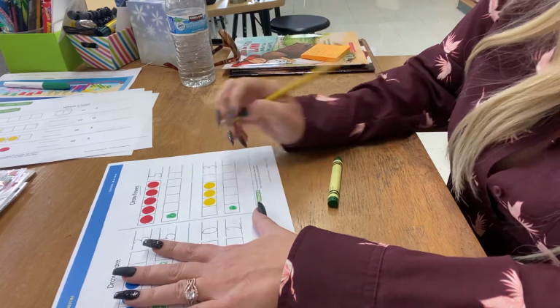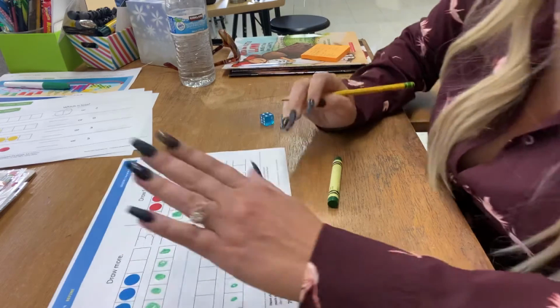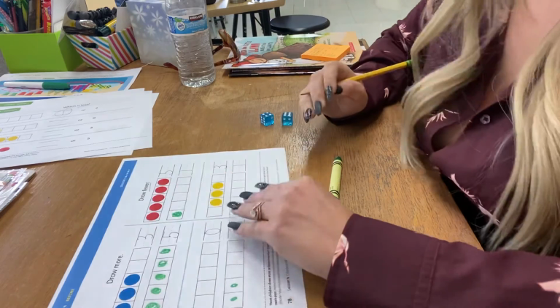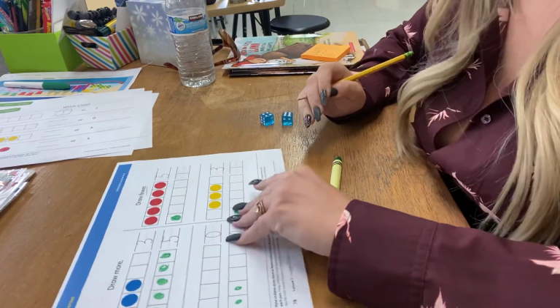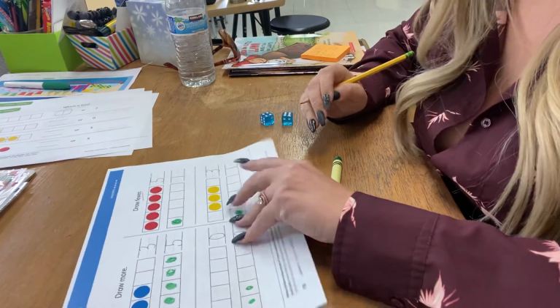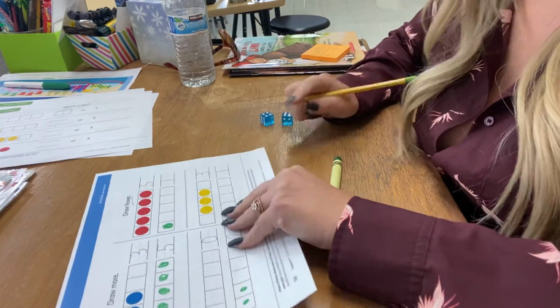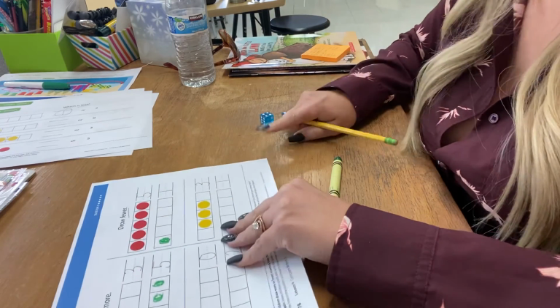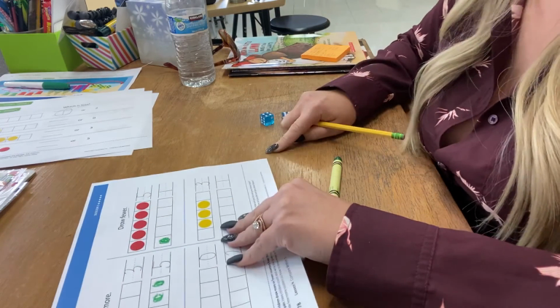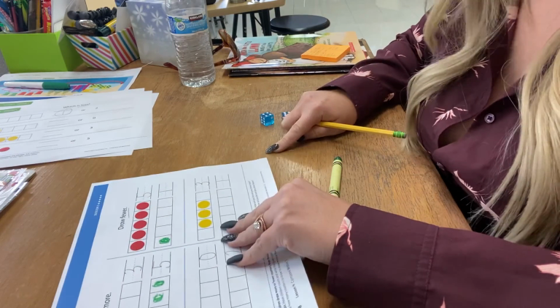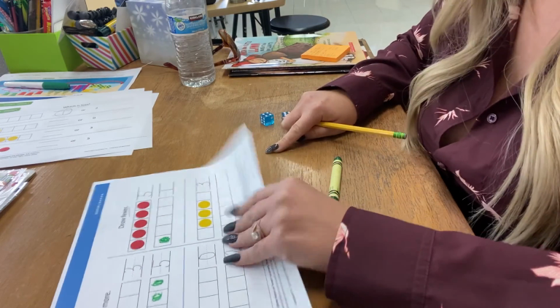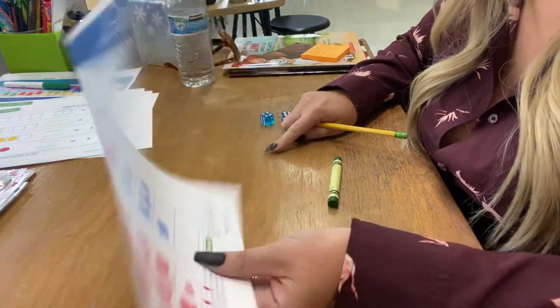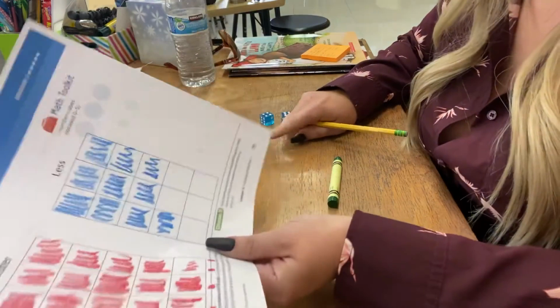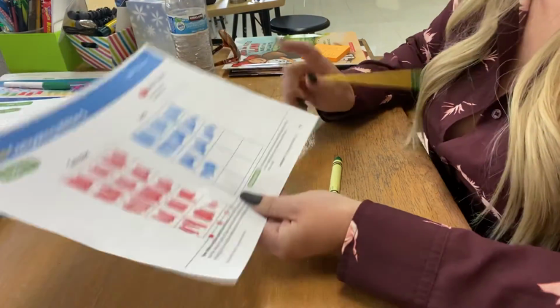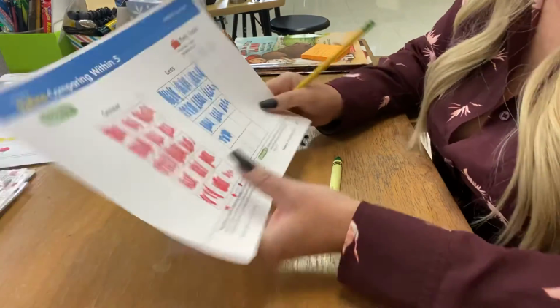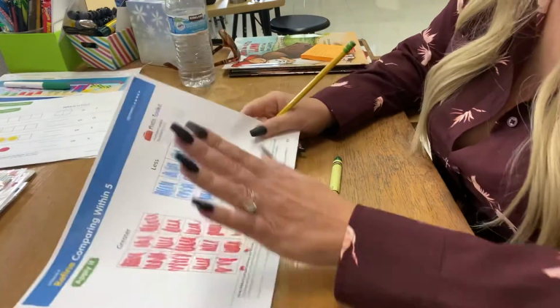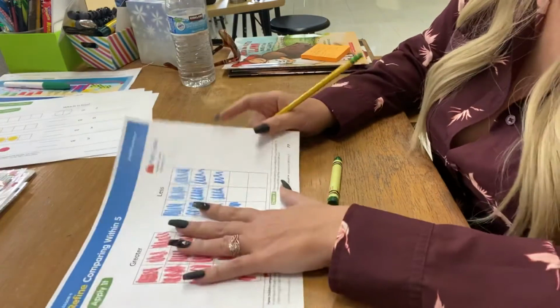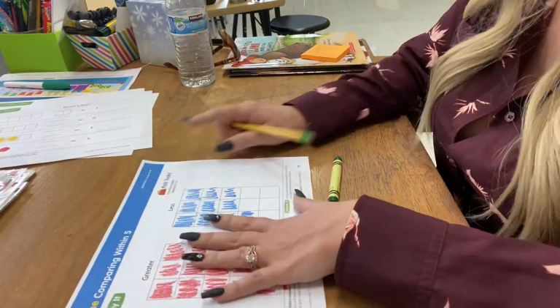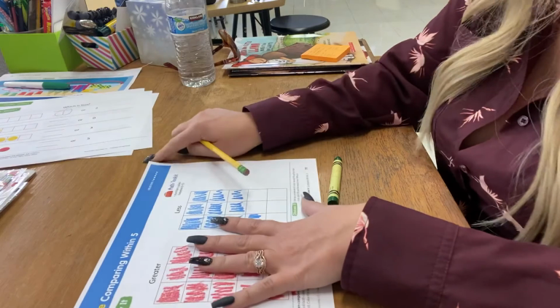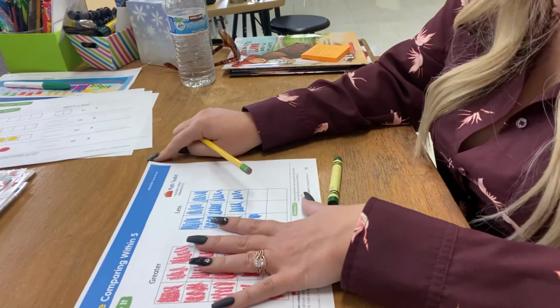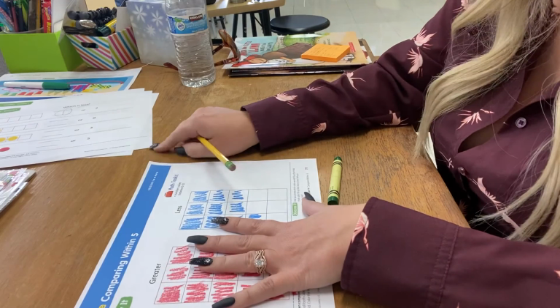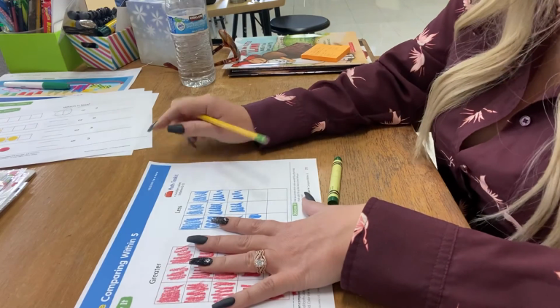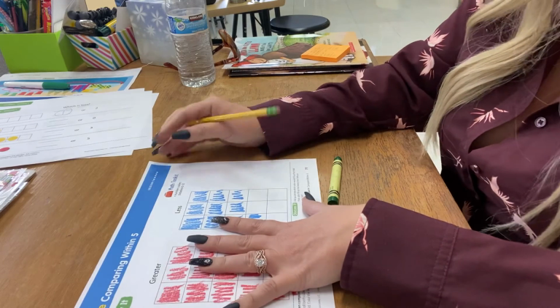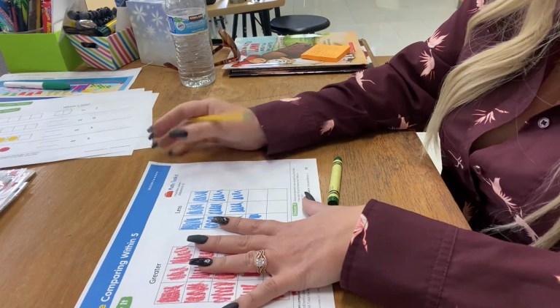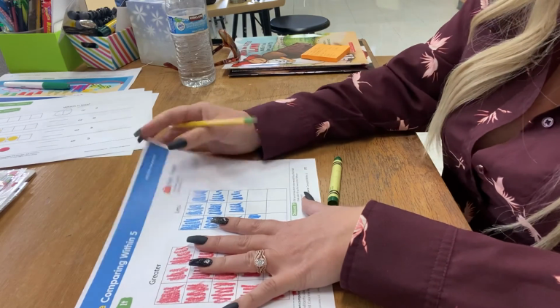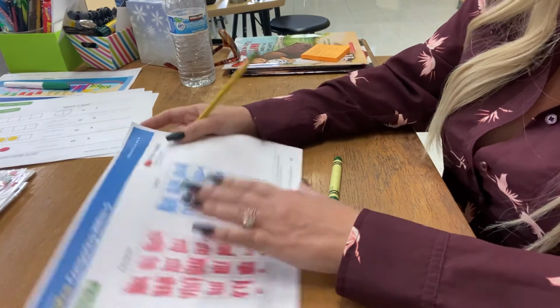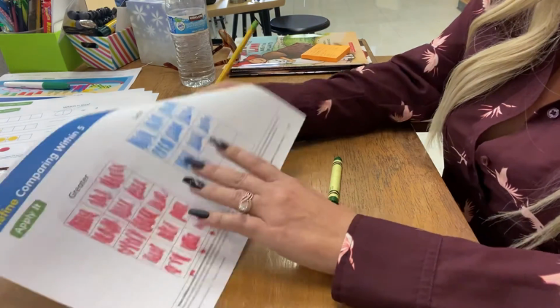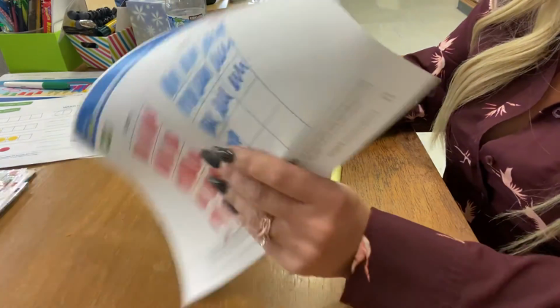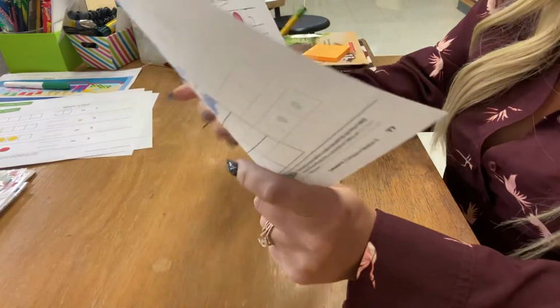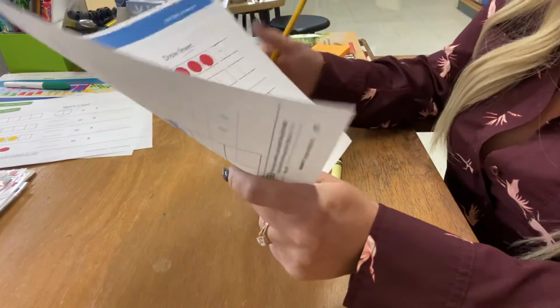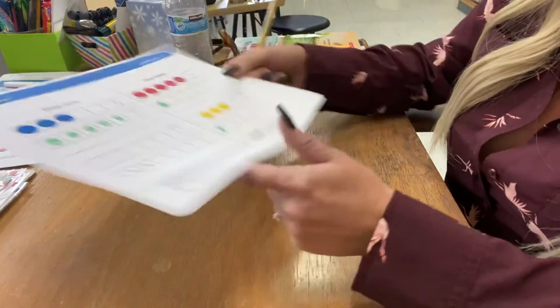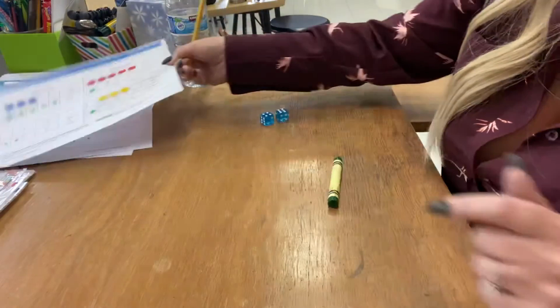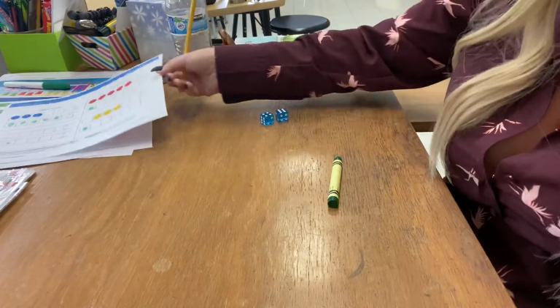Take a picture of one side, click add a page, take a picture of the other side, then click the green check mark on Seesaw to turn that in. Have fun, Rockets!